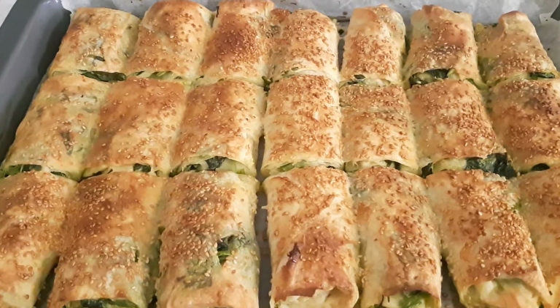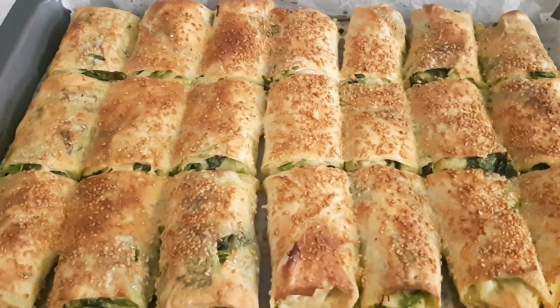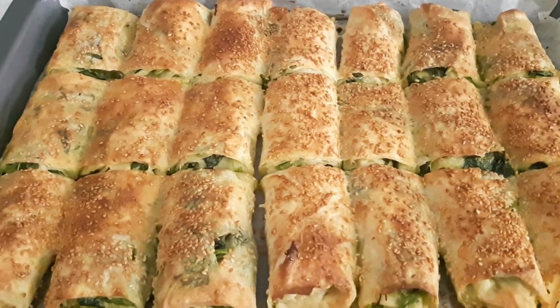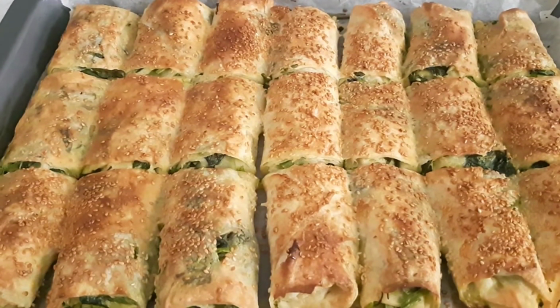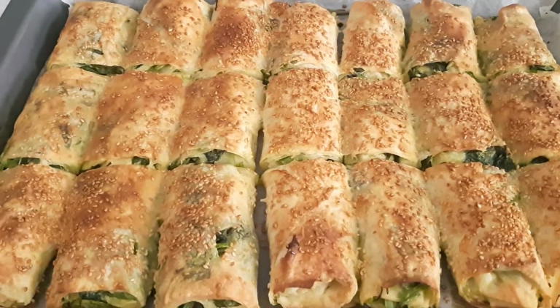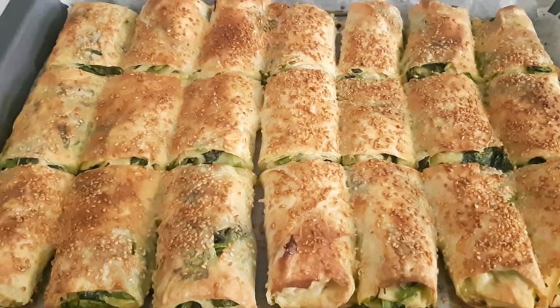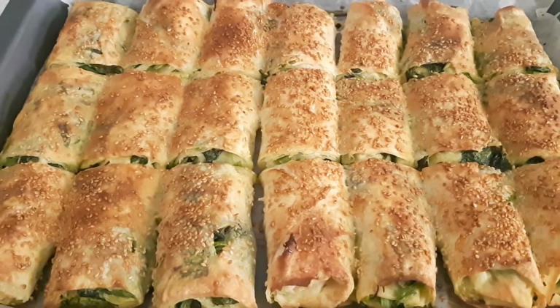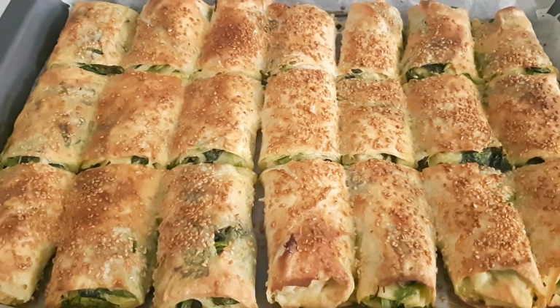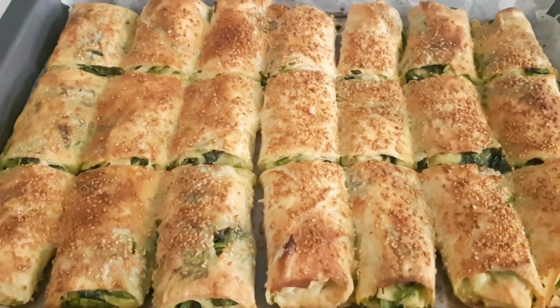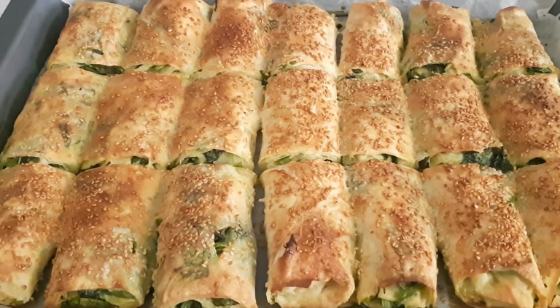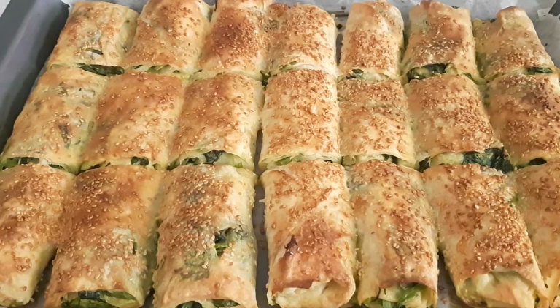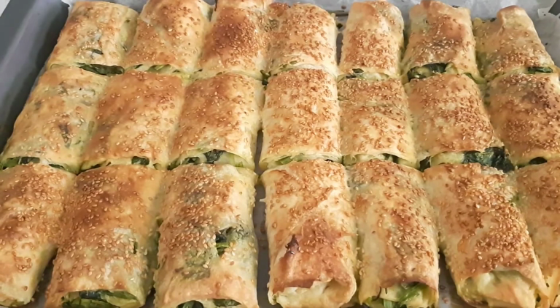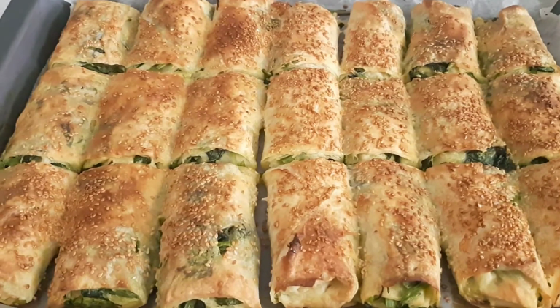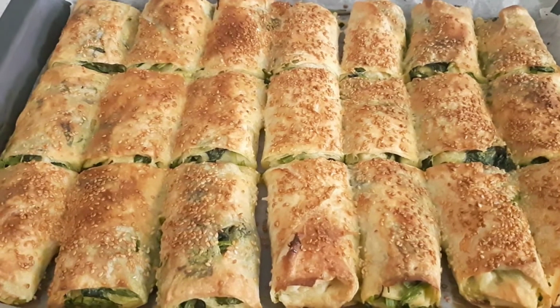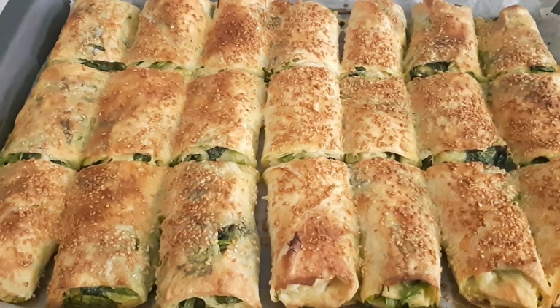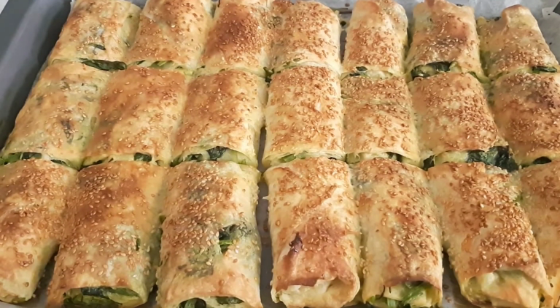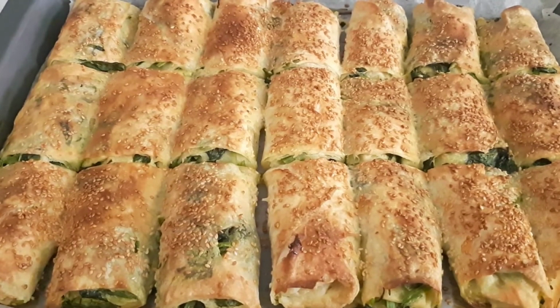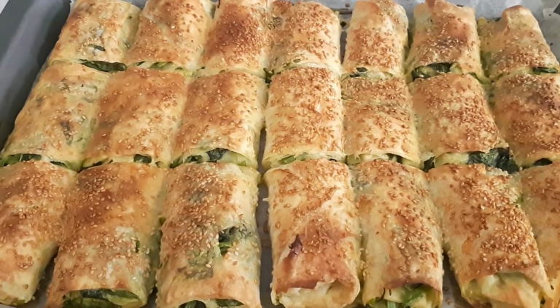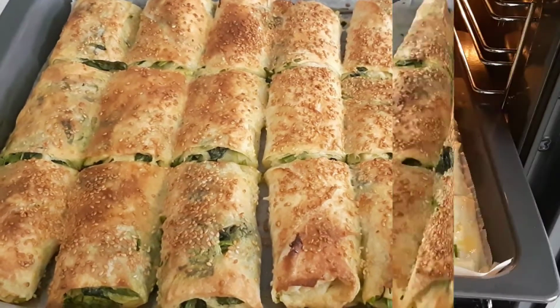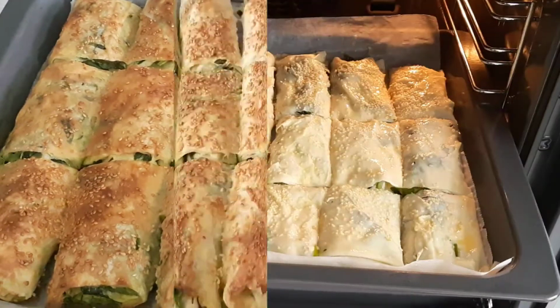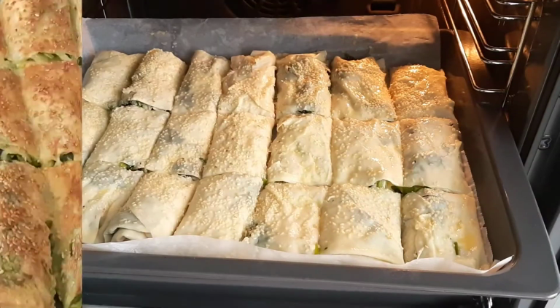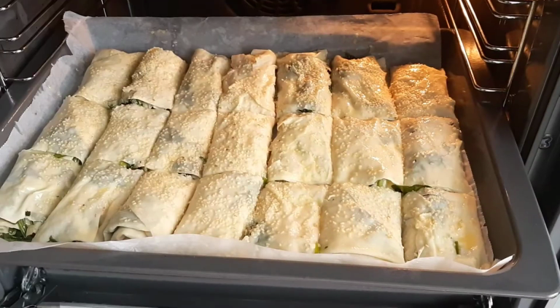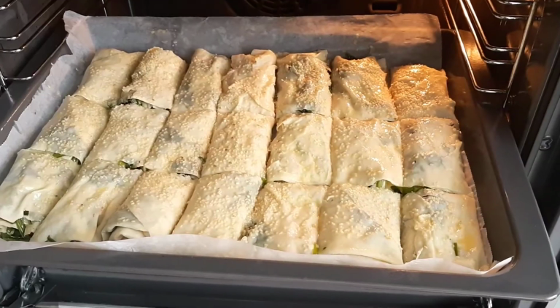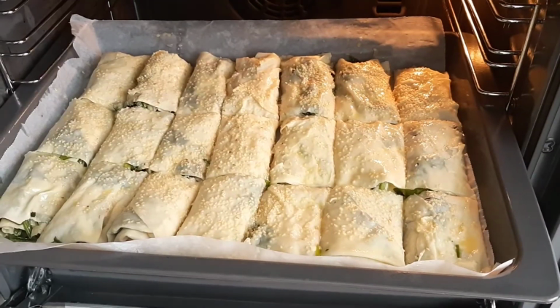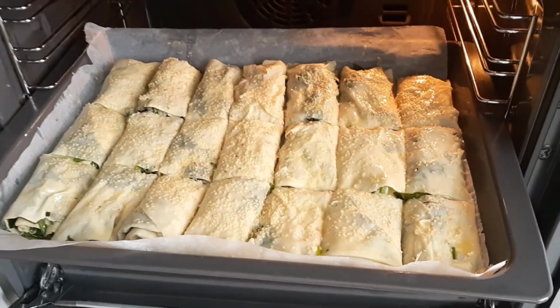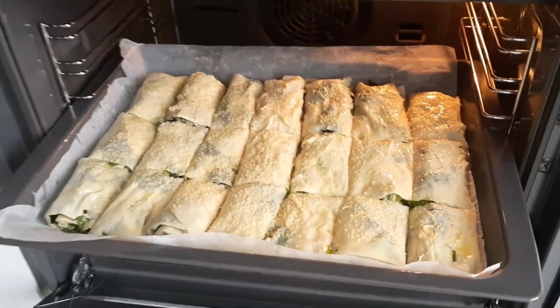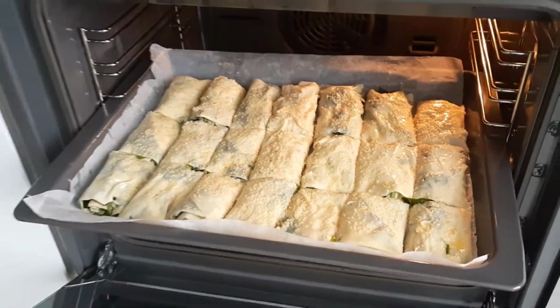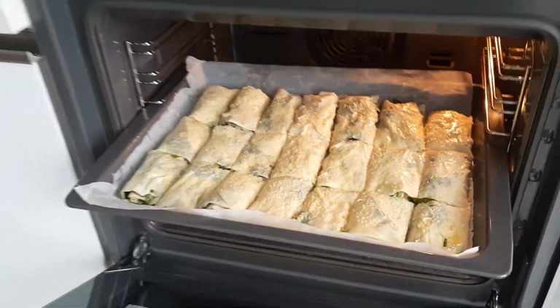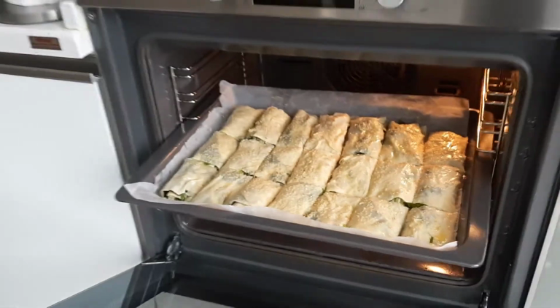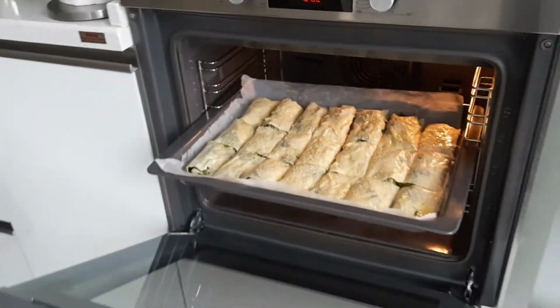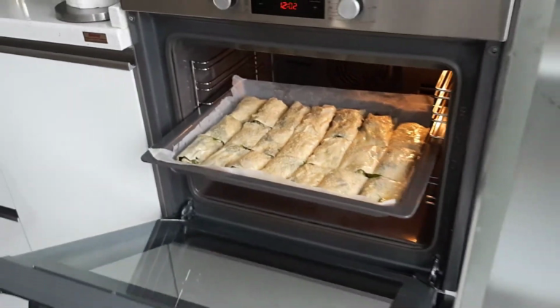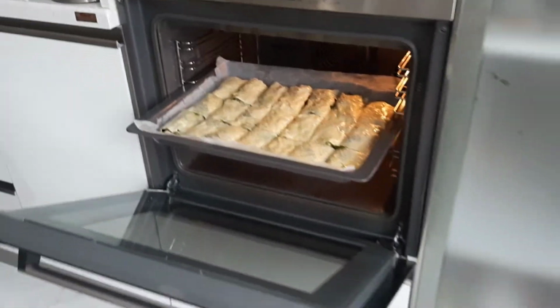Welcome to Turkish Food Box. Today we are preparing a very easy, economical light meal: spinach pastry roll, in Turkish, ispanaklı börek.